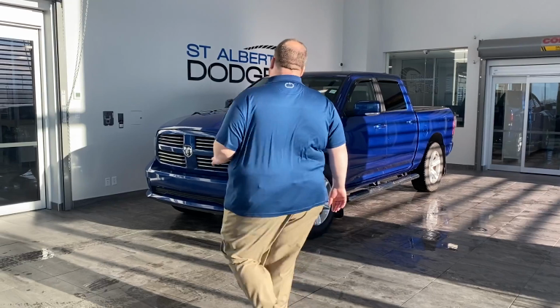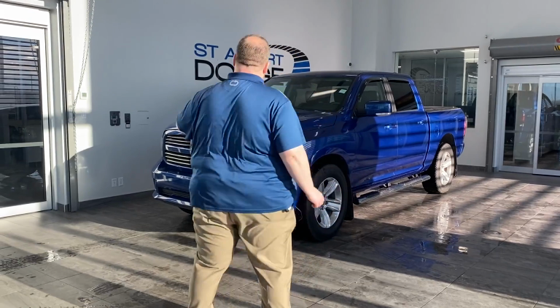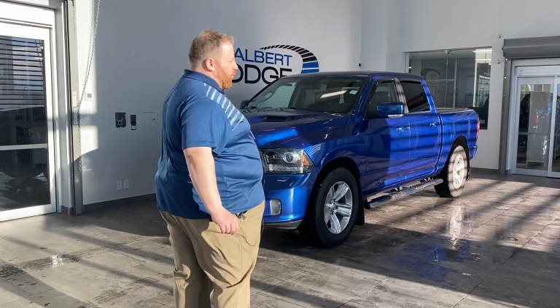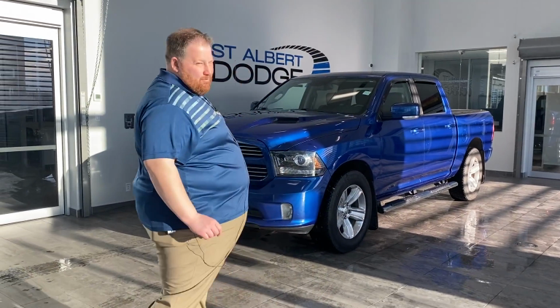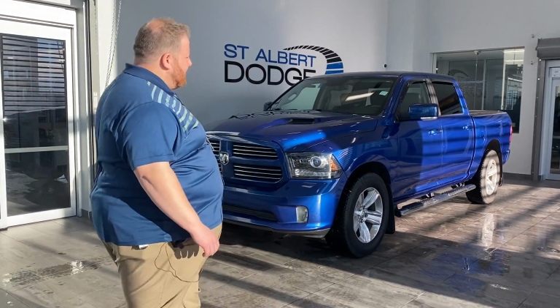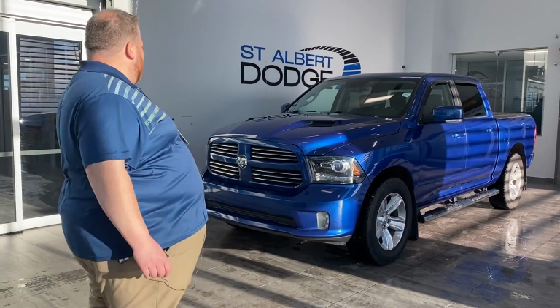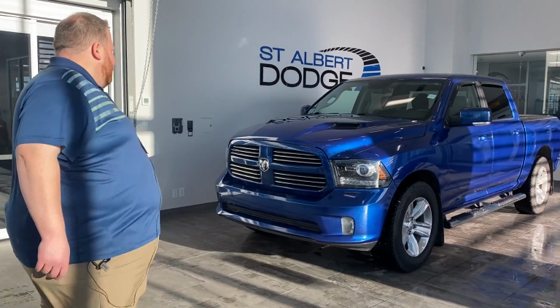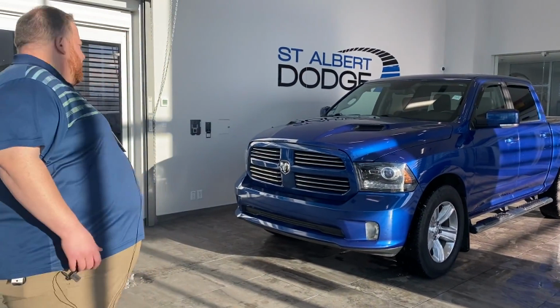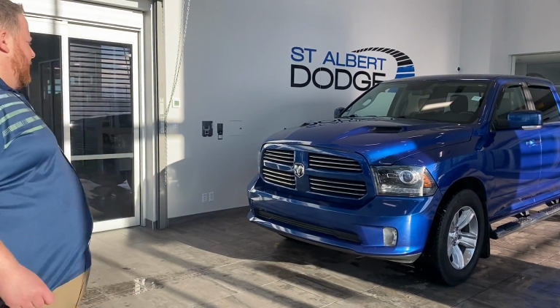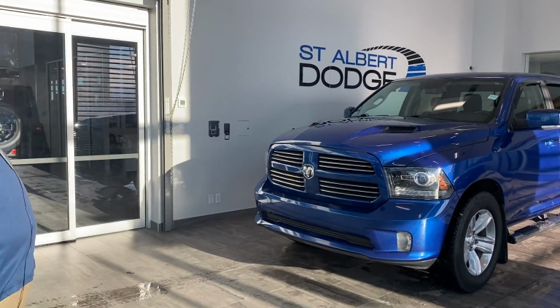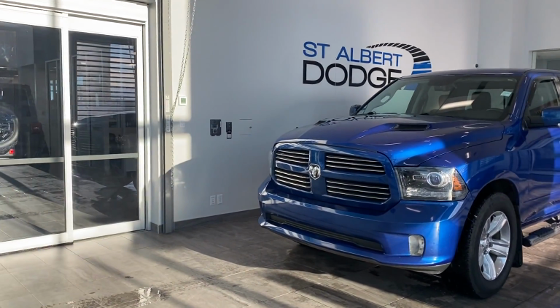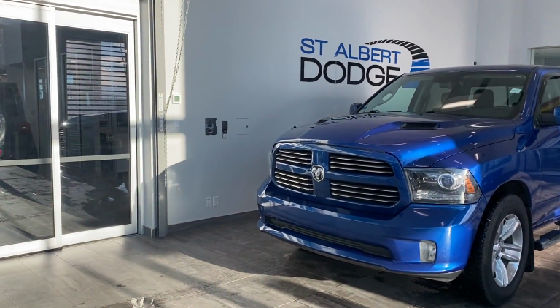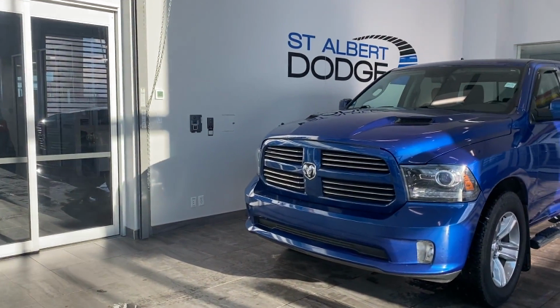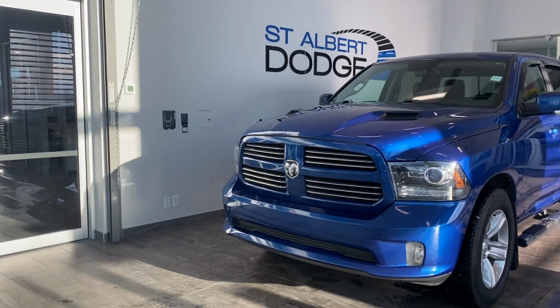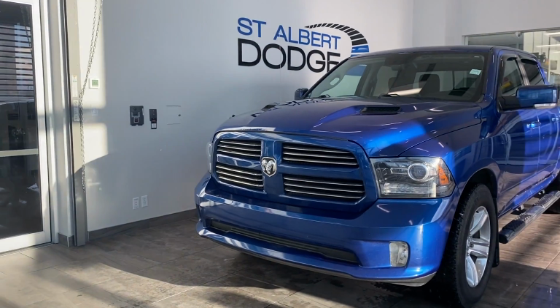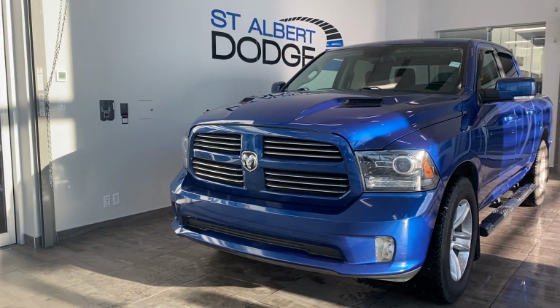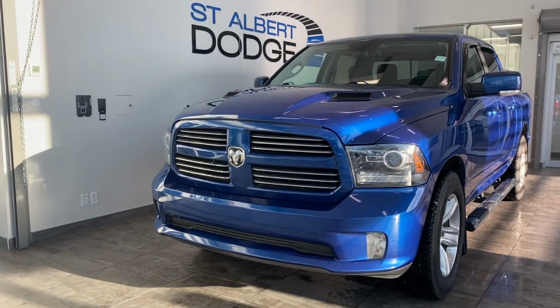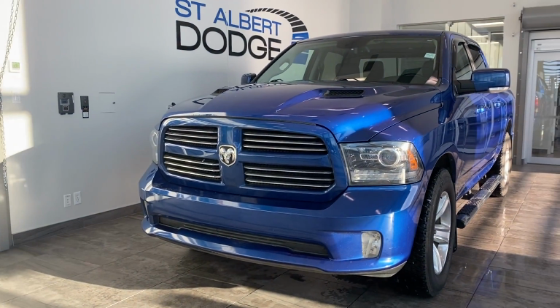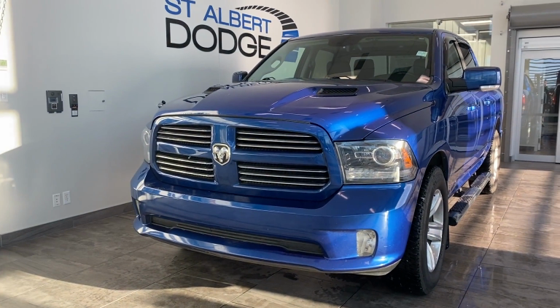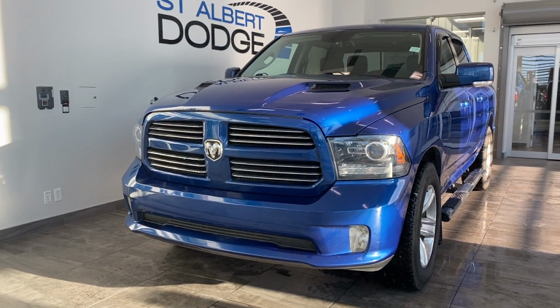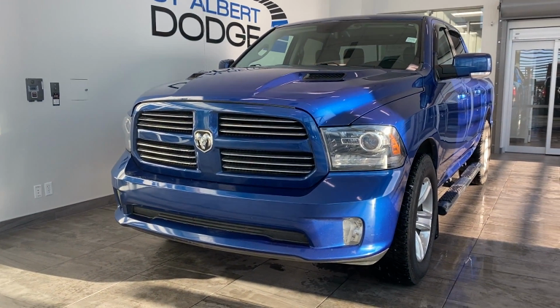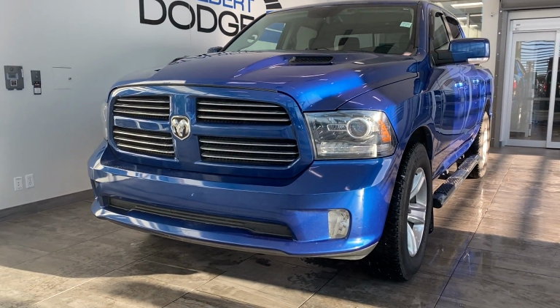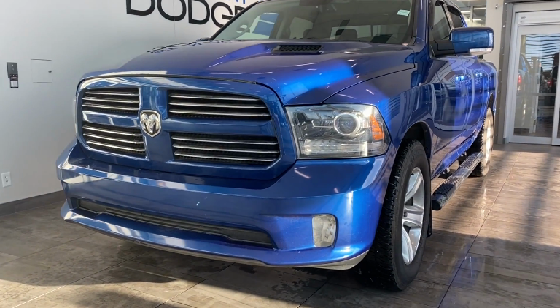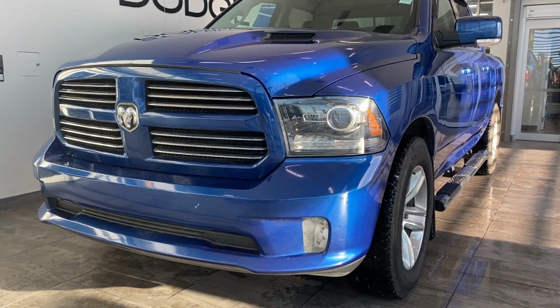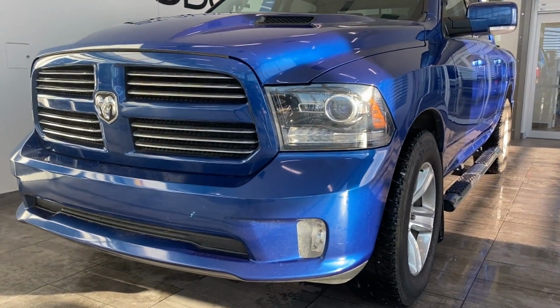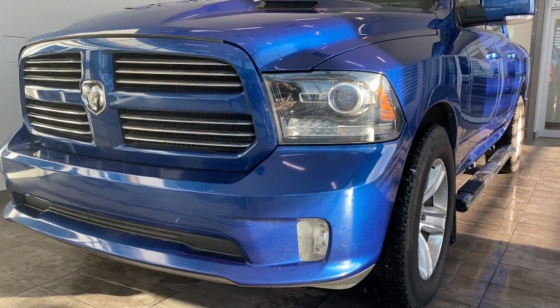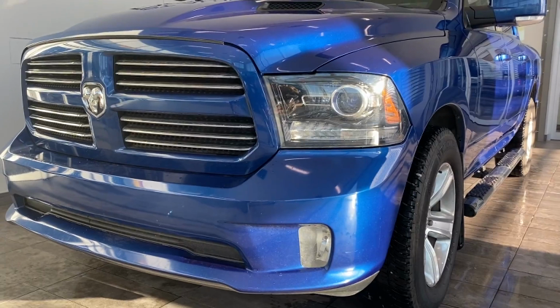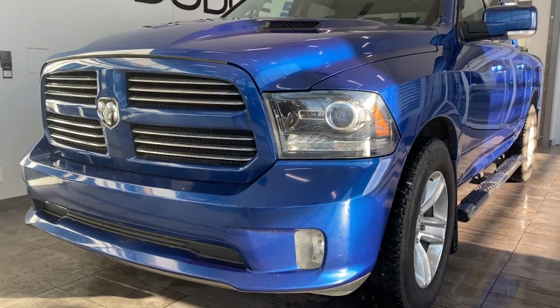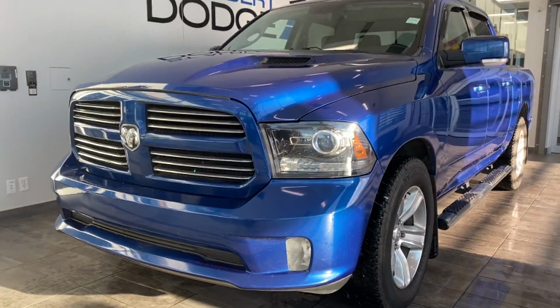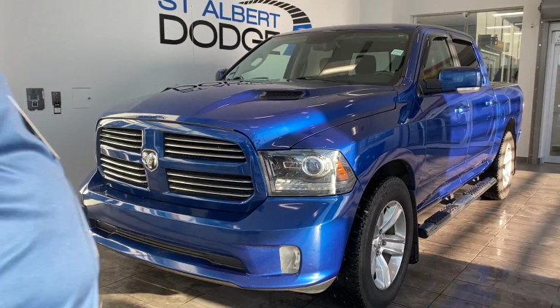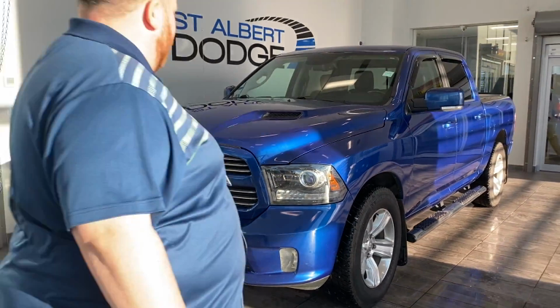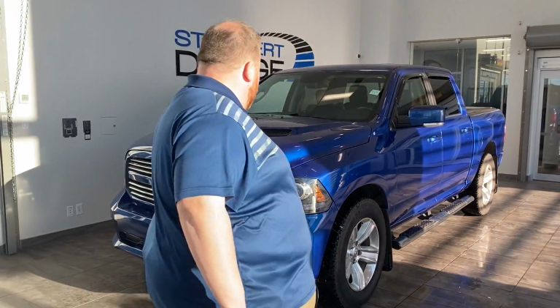Sport trim, so you have the sport hood up front — very, very sharp up there. Blacked out headlights, body-colored bumpers, mirrors, door handles — very nice, very neat.